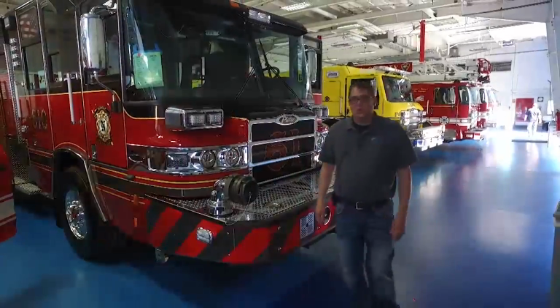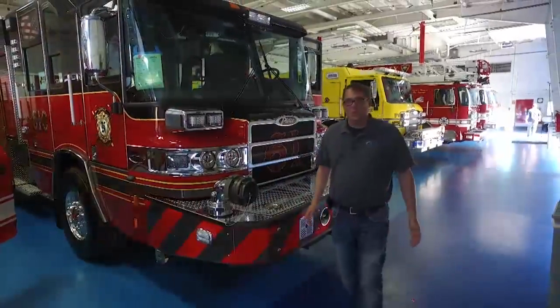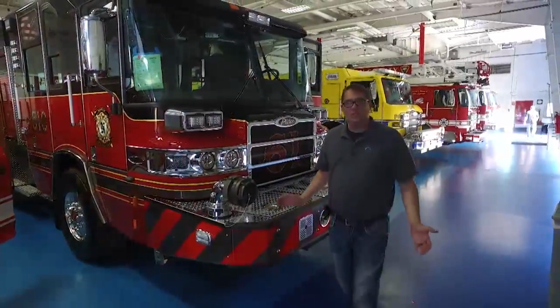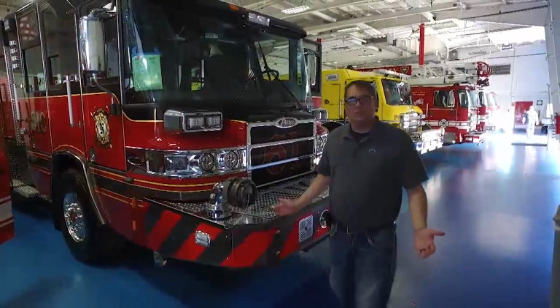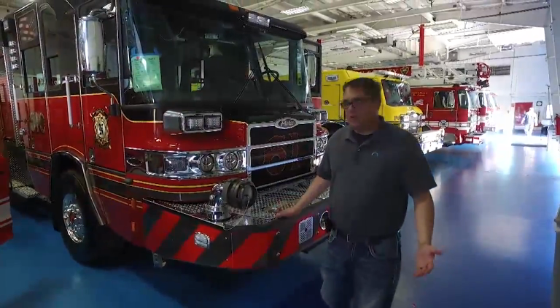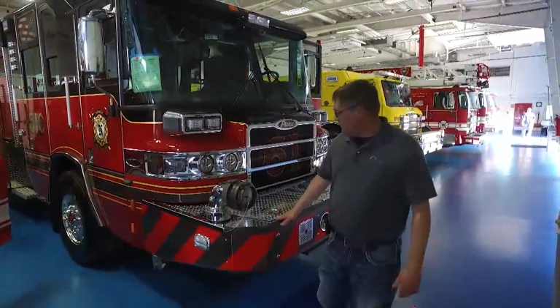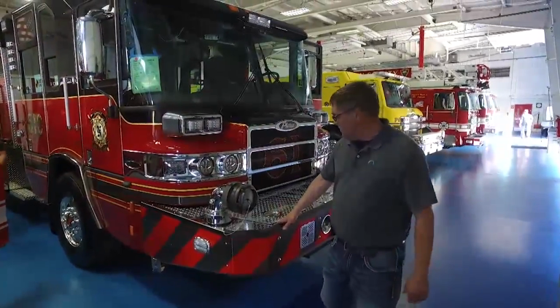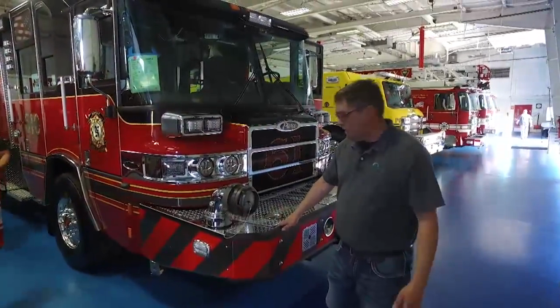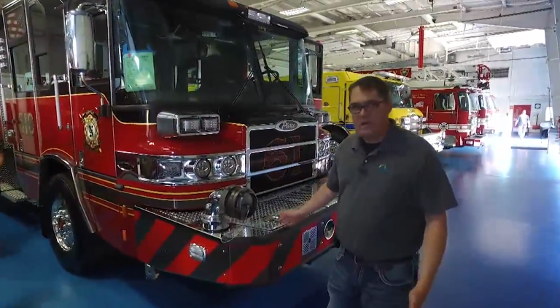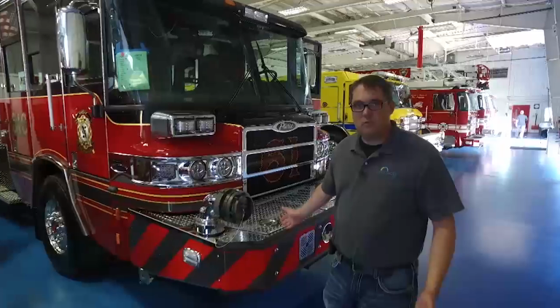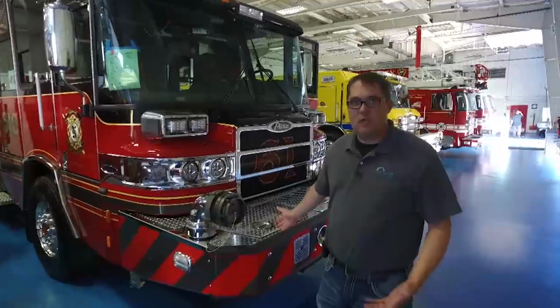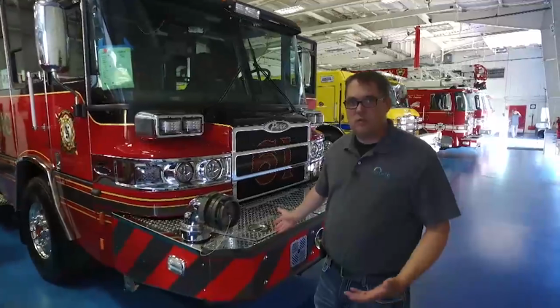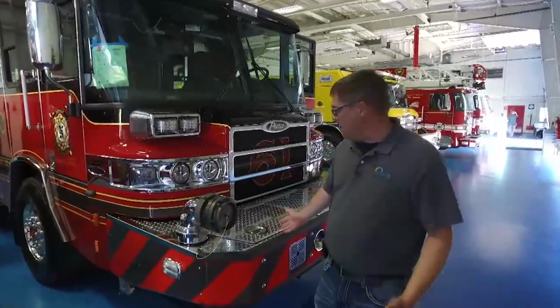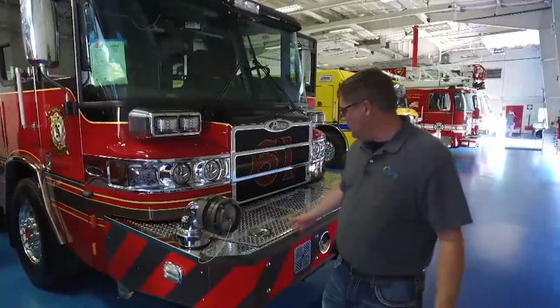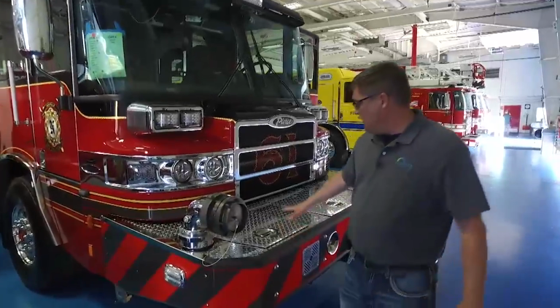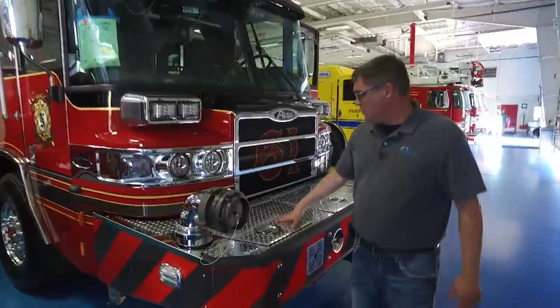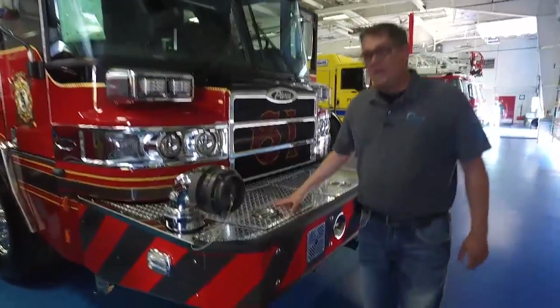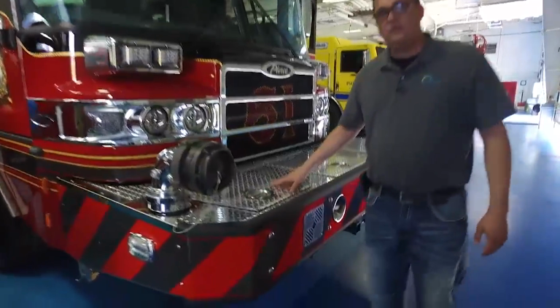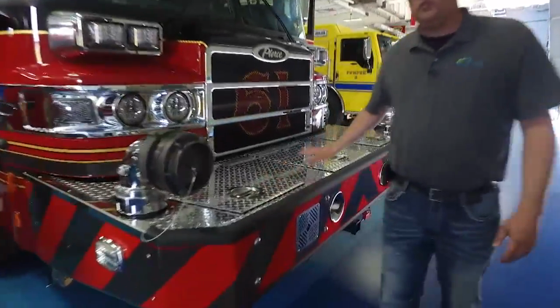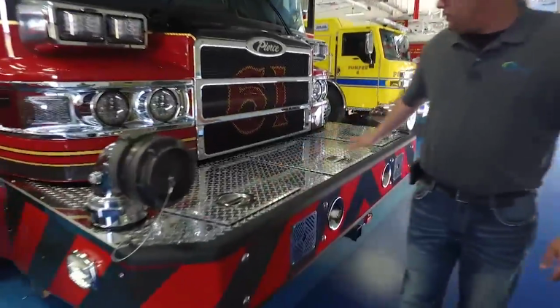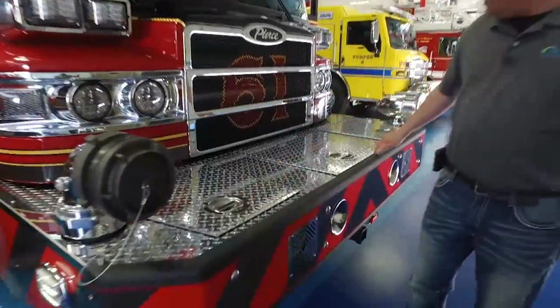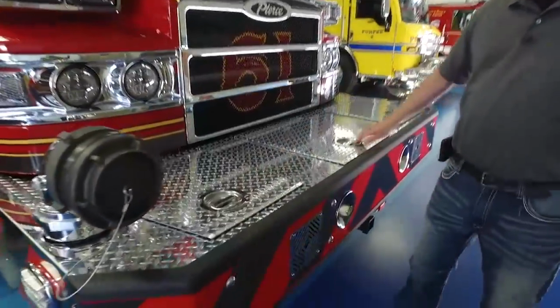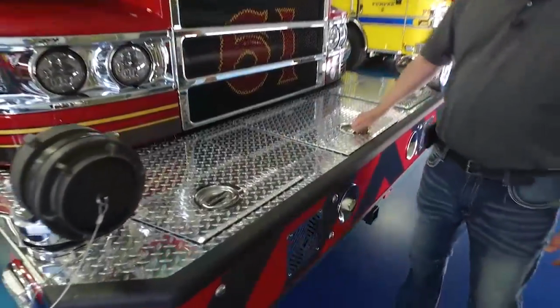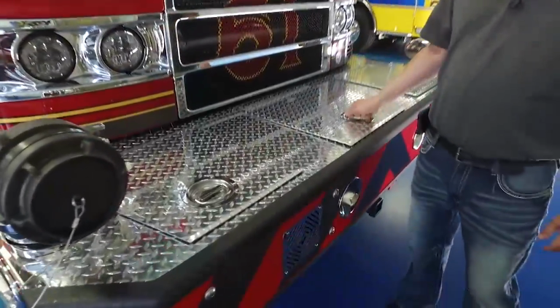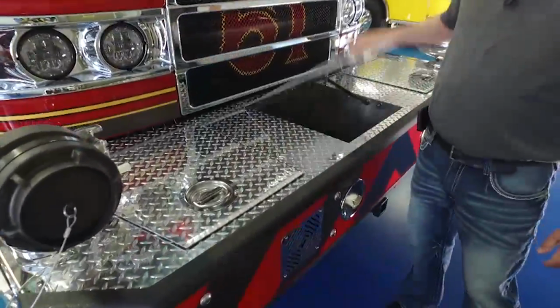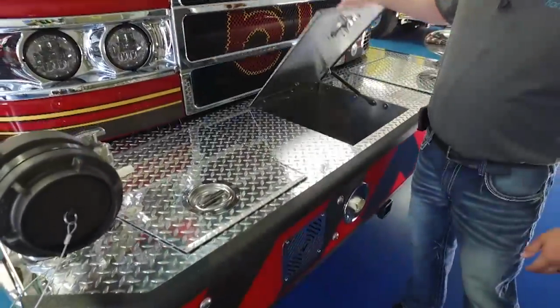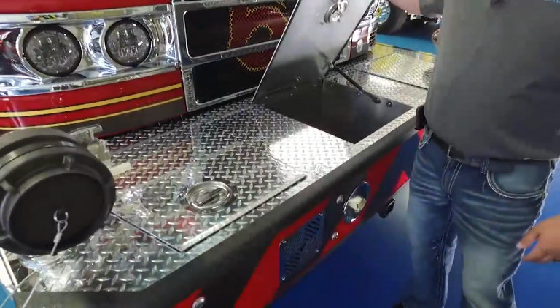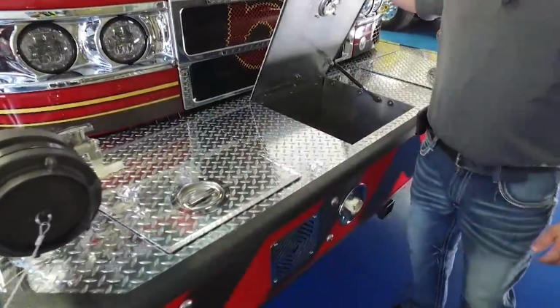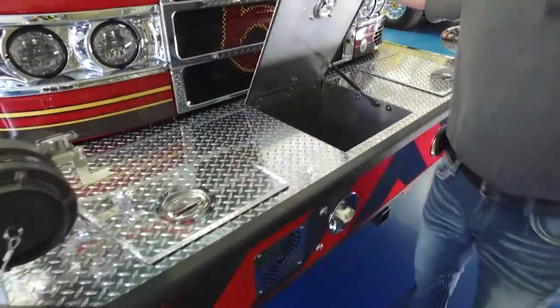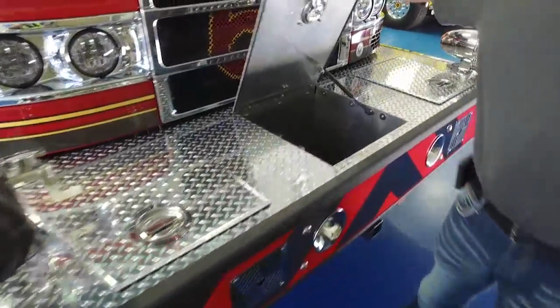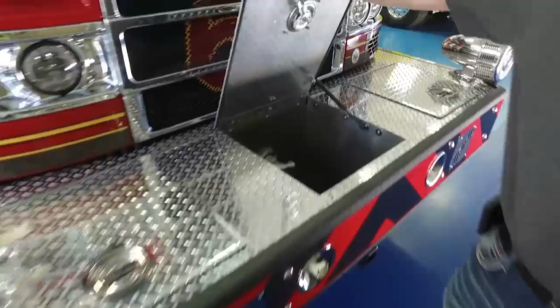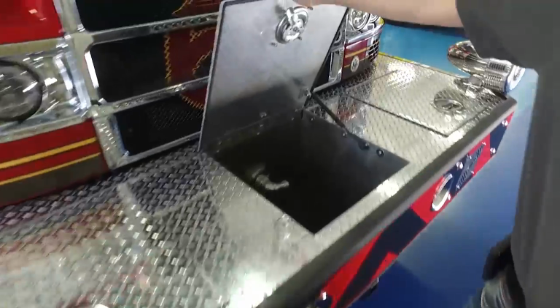We extended the front bumper to the maximum allowable space here, so that we have two storage areas, and also a pre-connected trash line in the front.